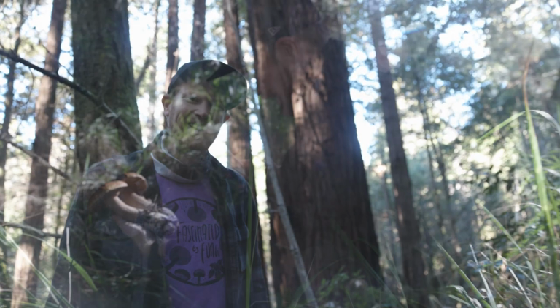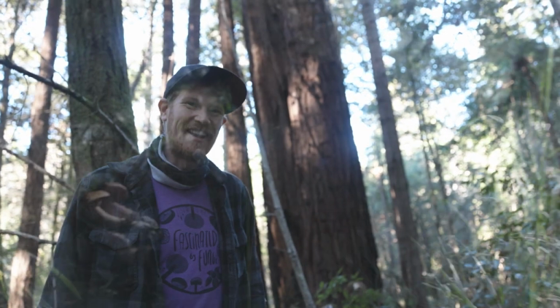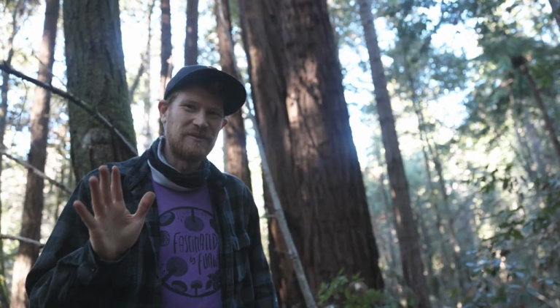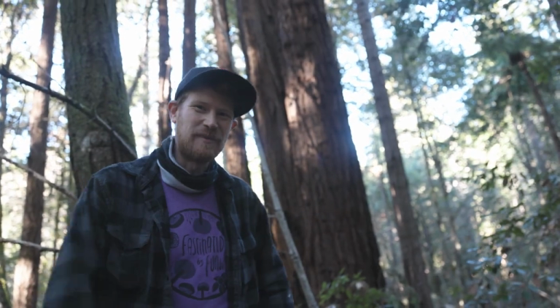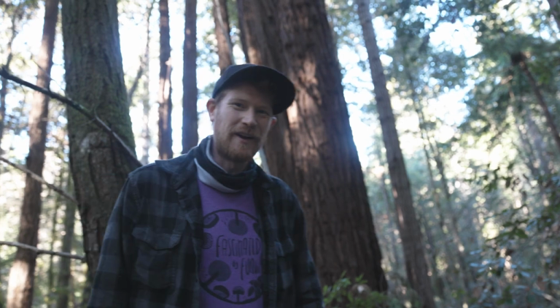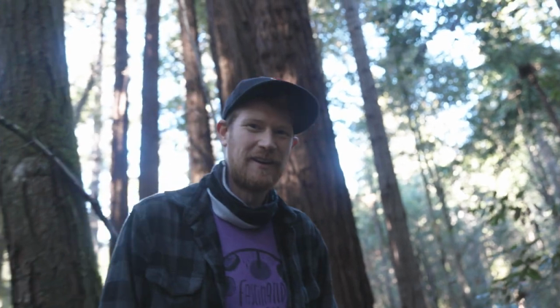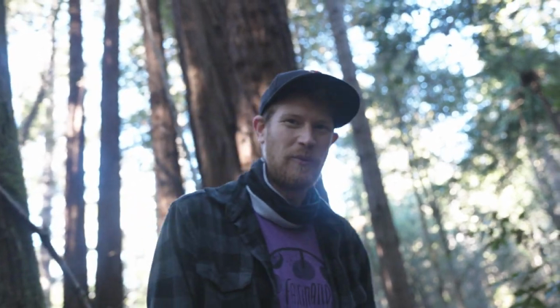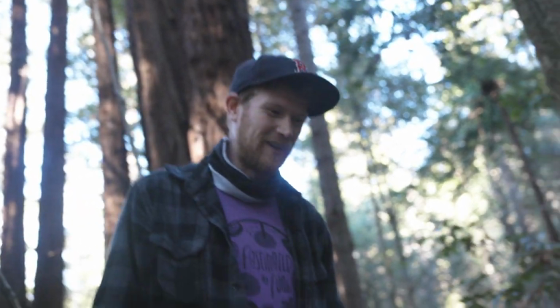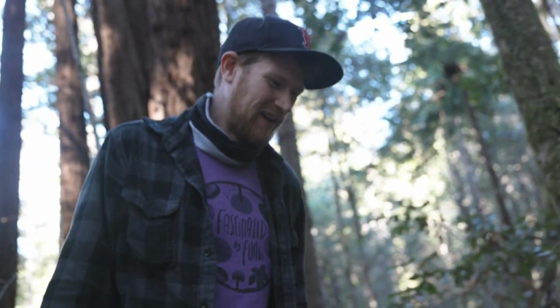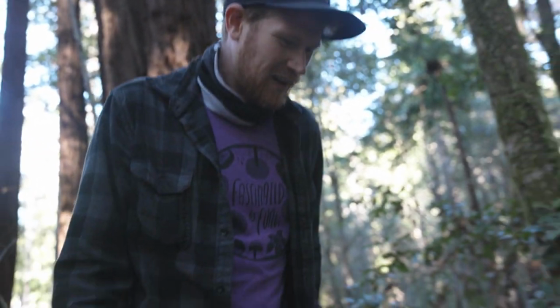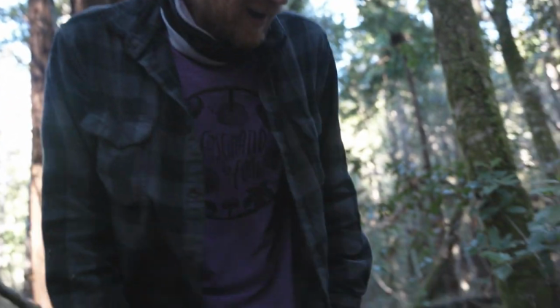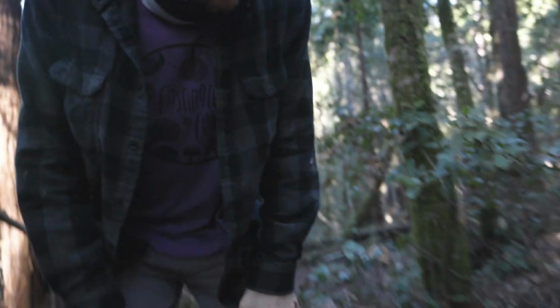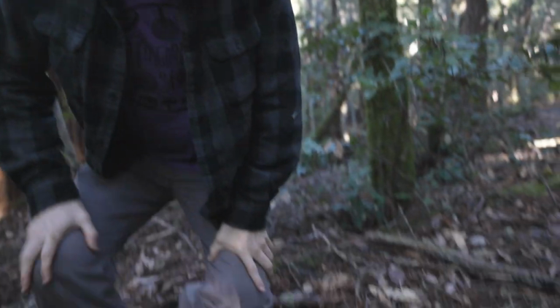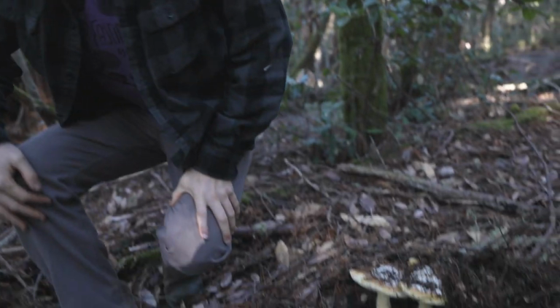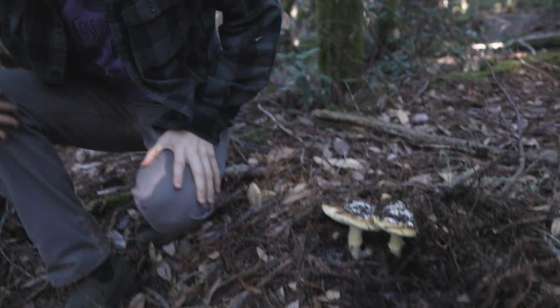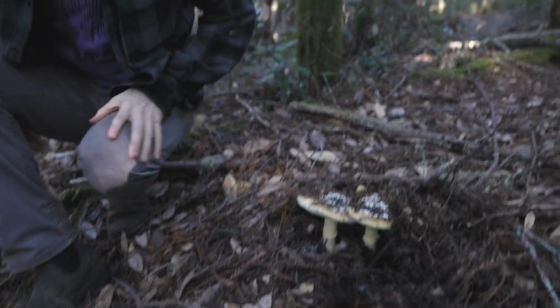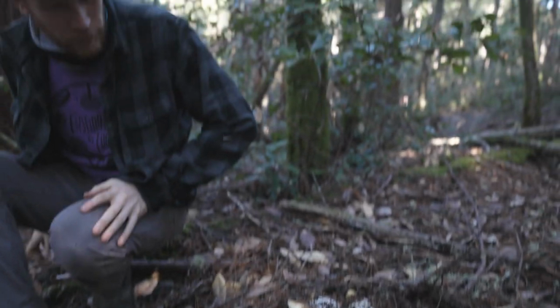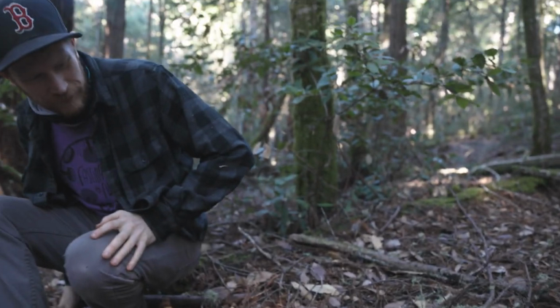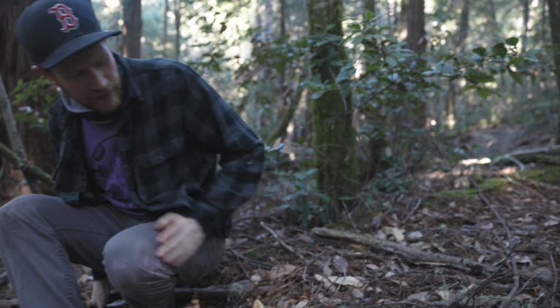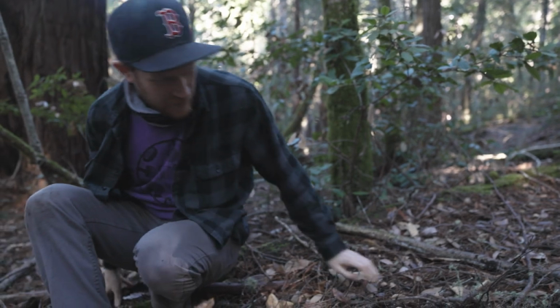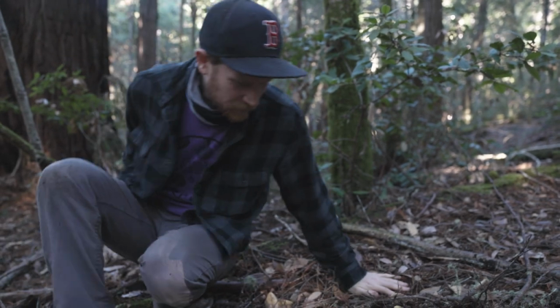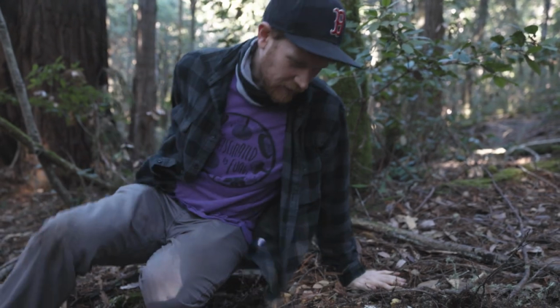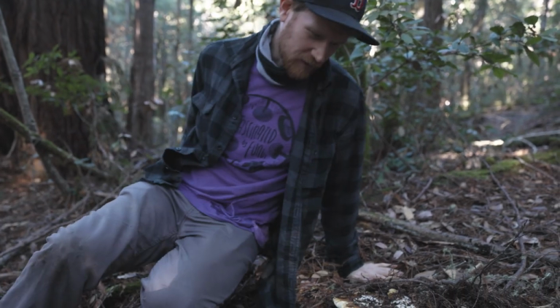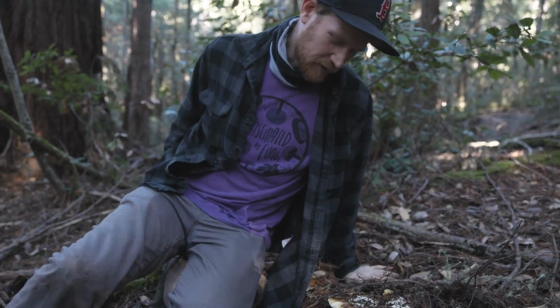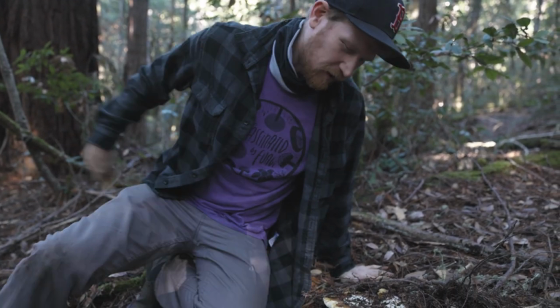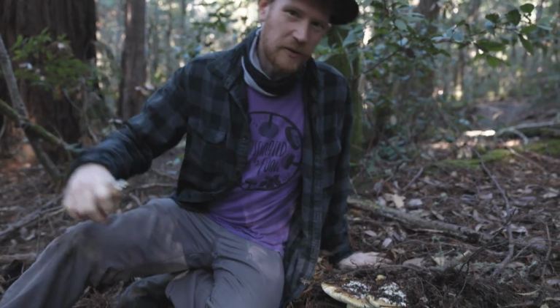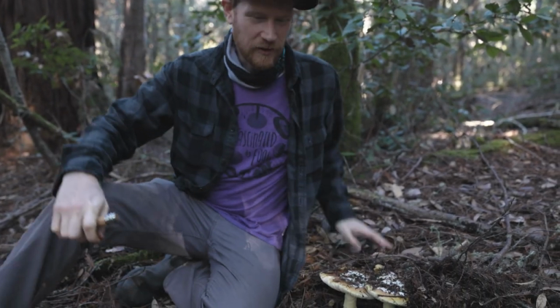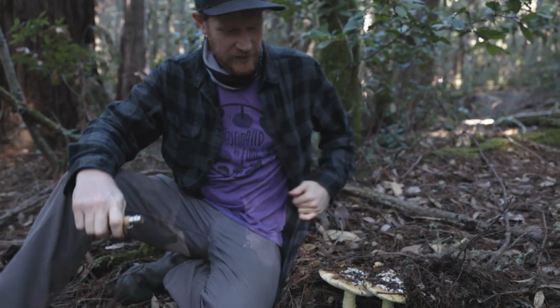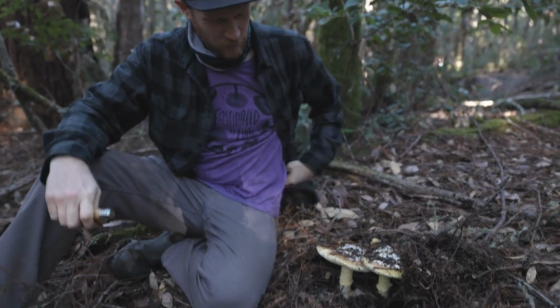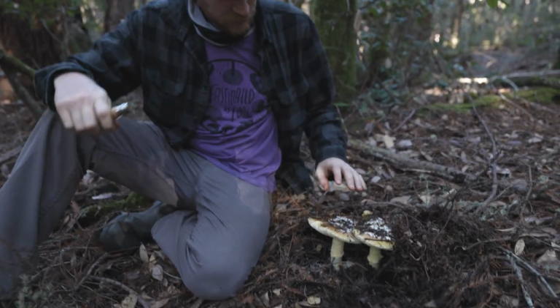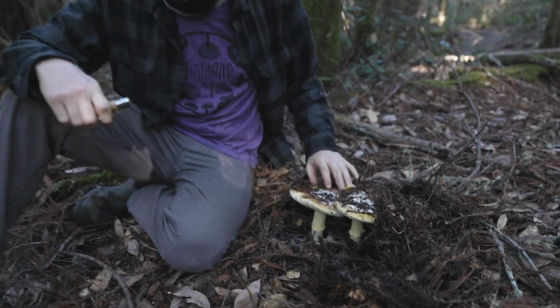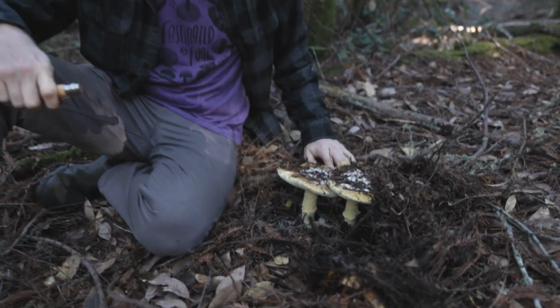Hey guys, fascinated by fungi, Gordon Walker here. I am wandering around in the woods in Sonoma and I got really lucky because we found ourselves one of the world's great mushrooms.